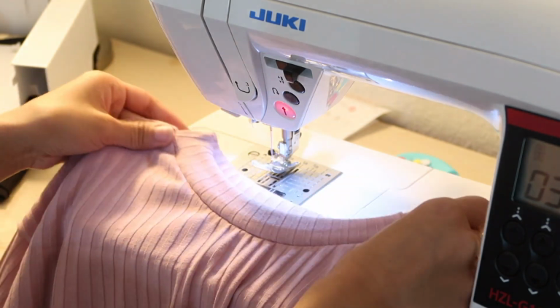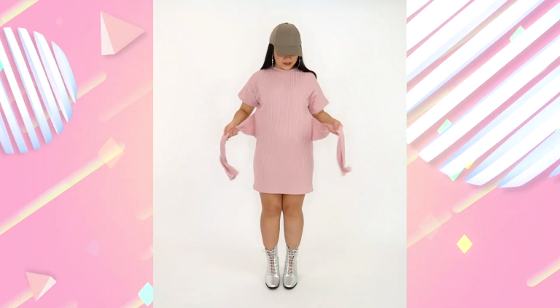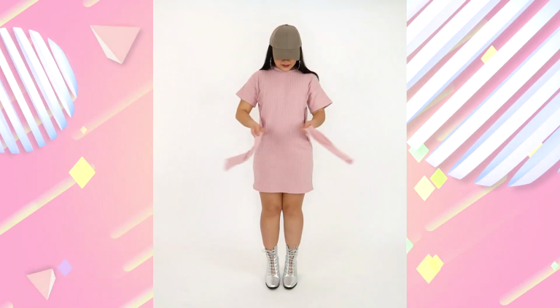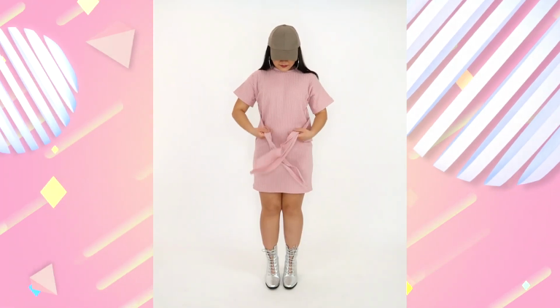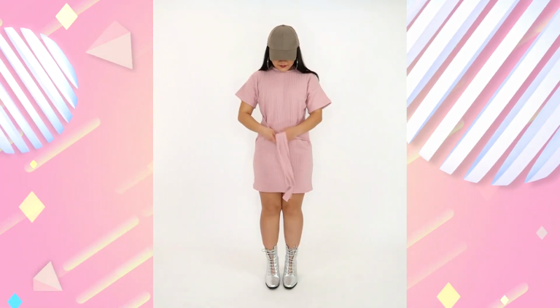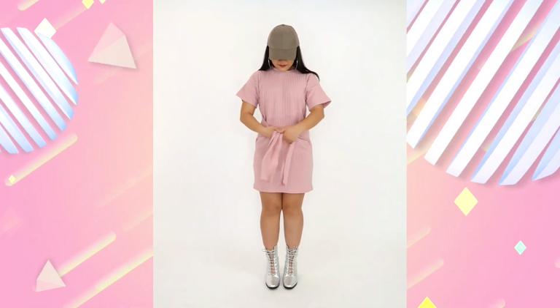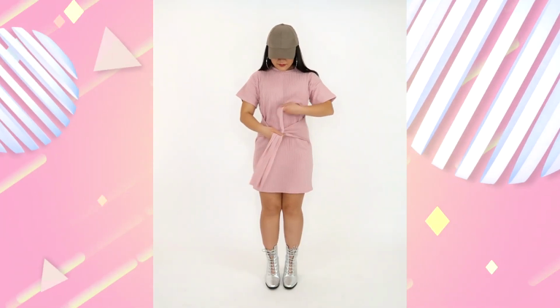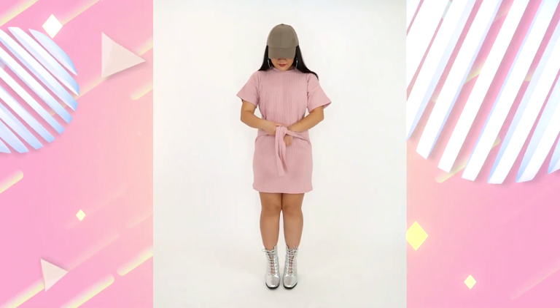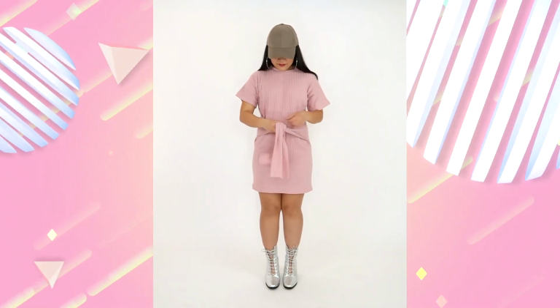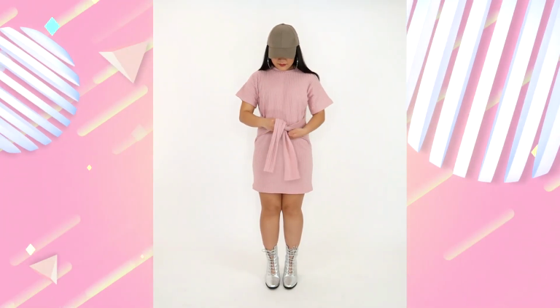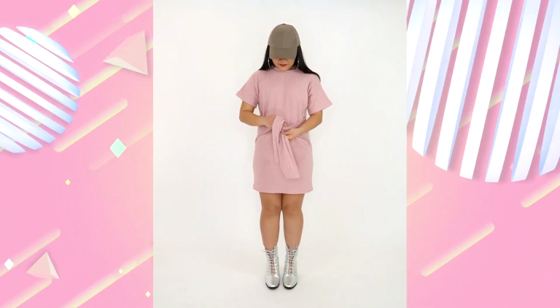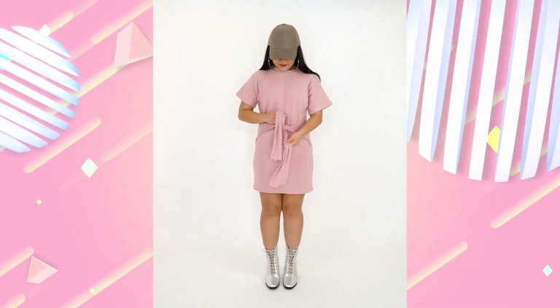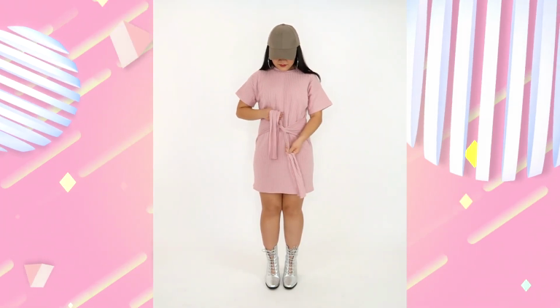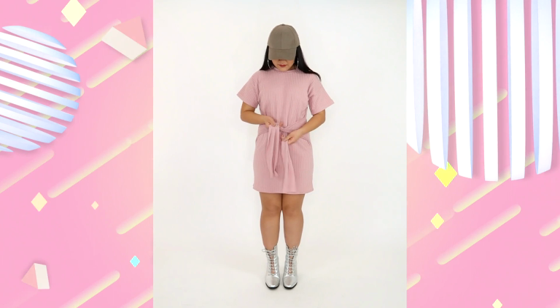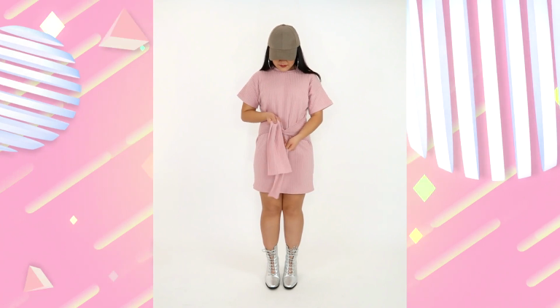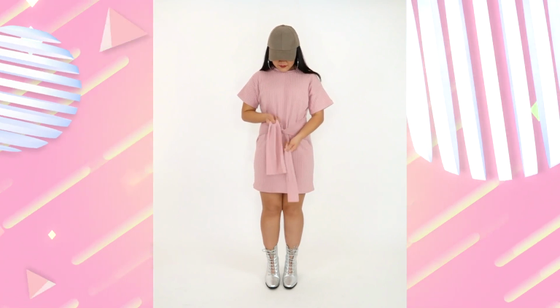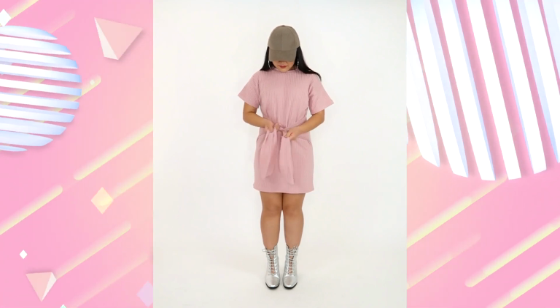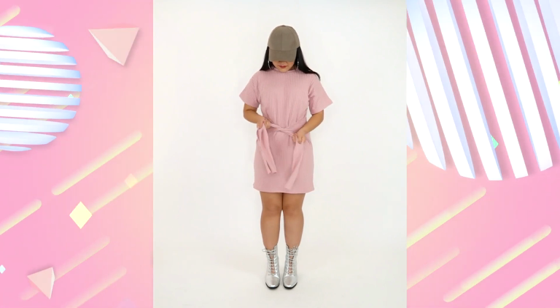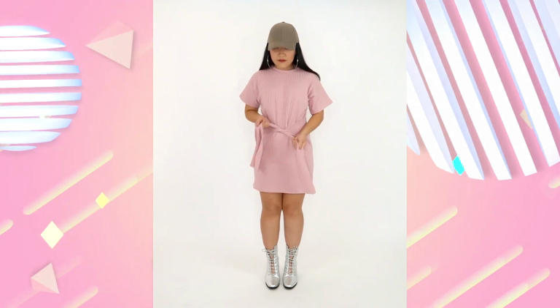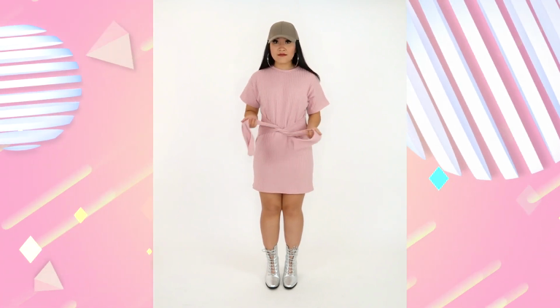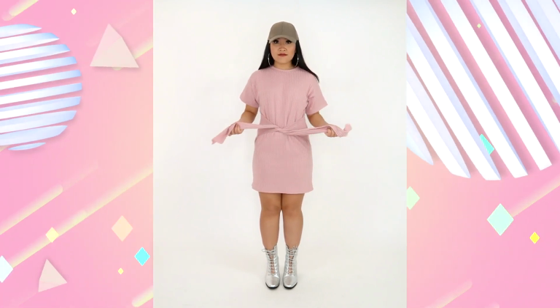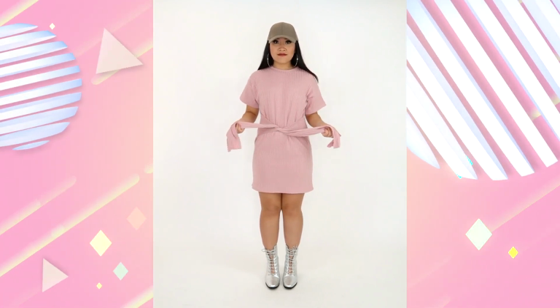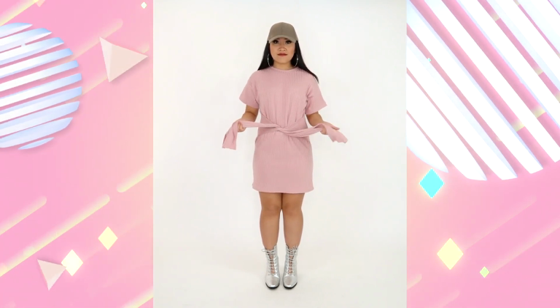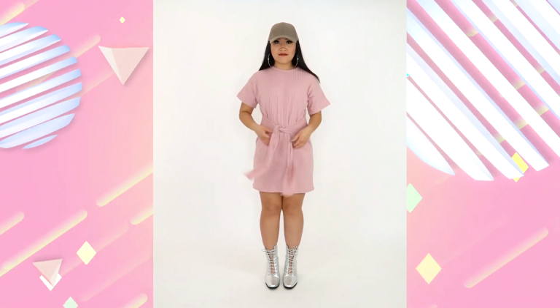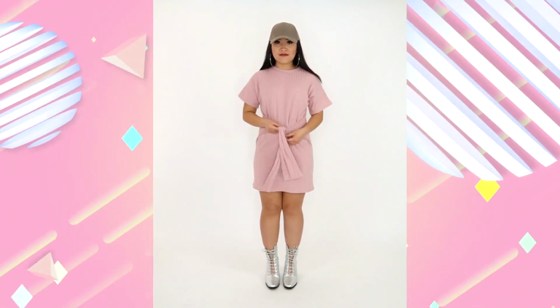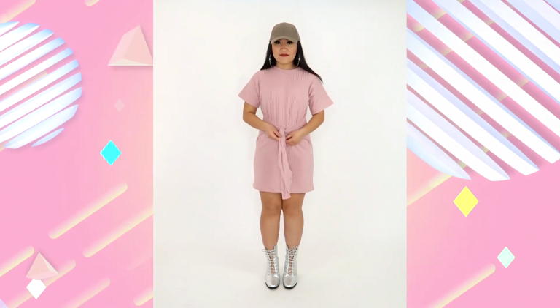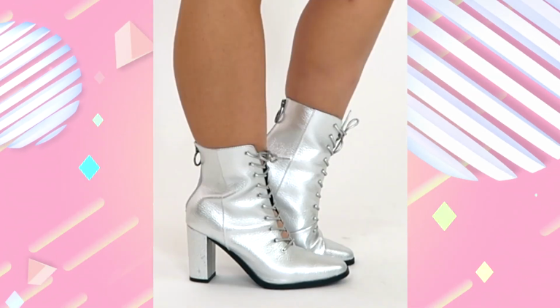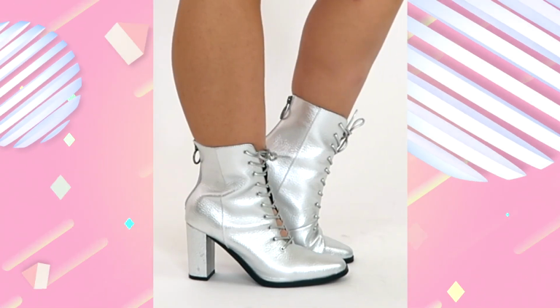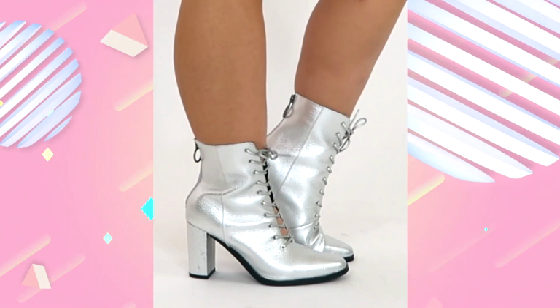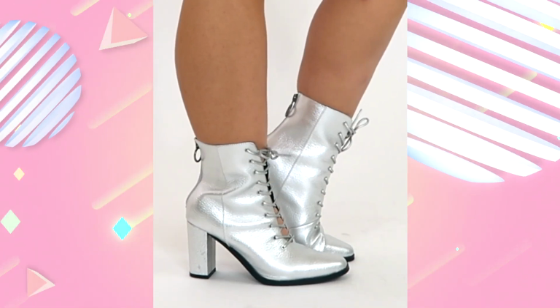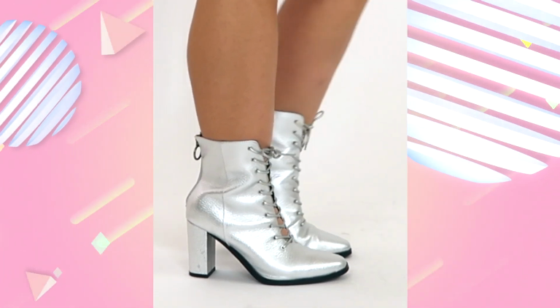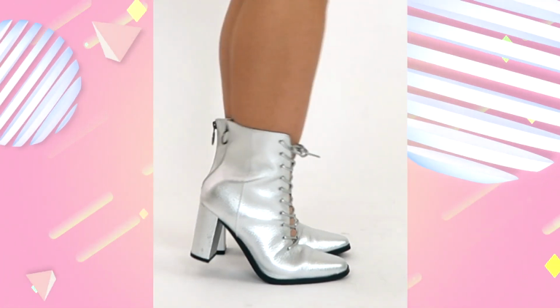Here's the final look modeled by my sister Lily. We styled it with a hat for a sporty street look, some big hoop earrings, and these awesome silver boots from Teleport.